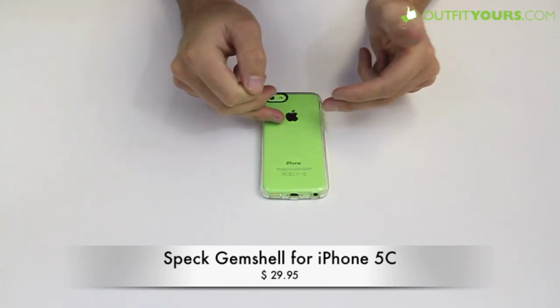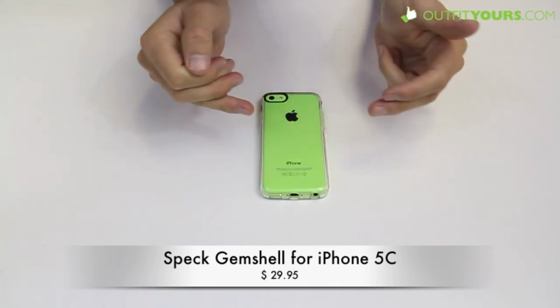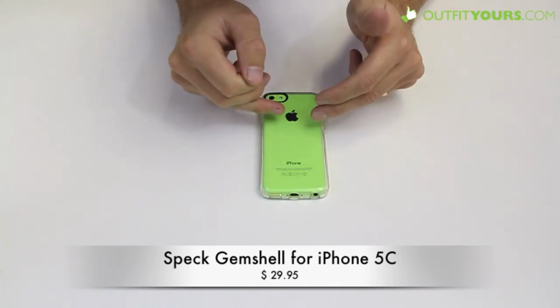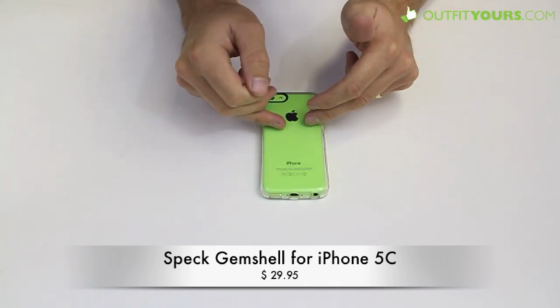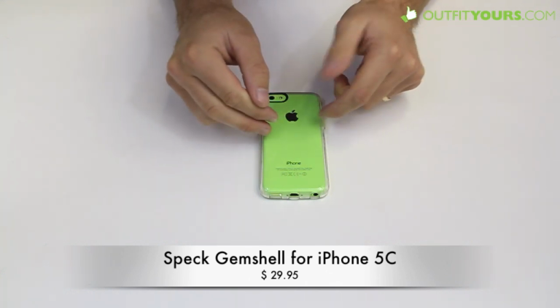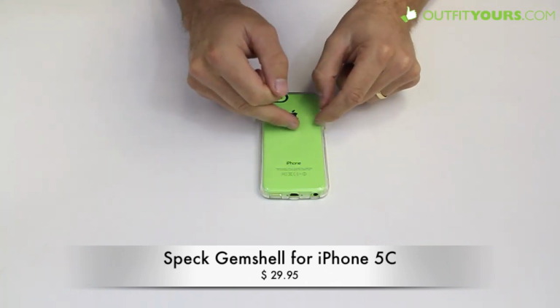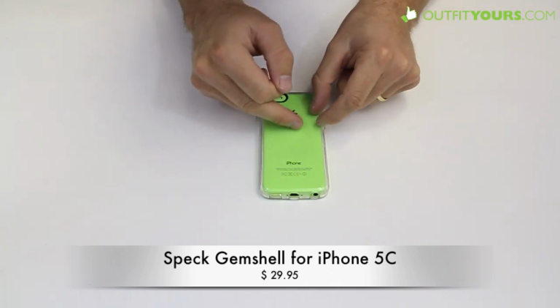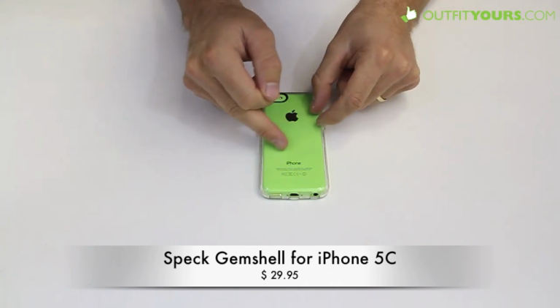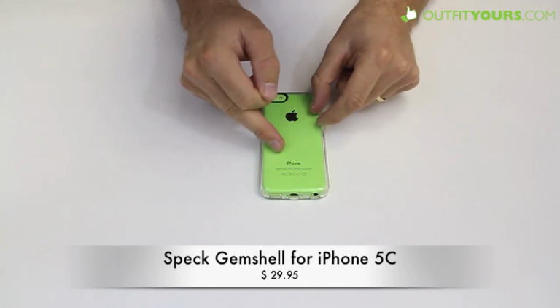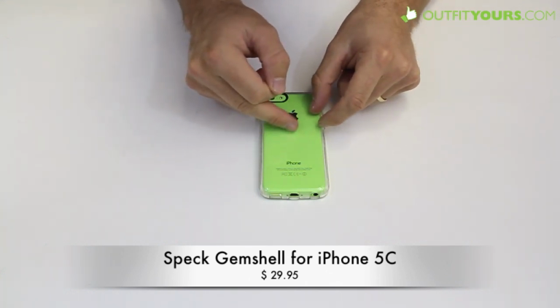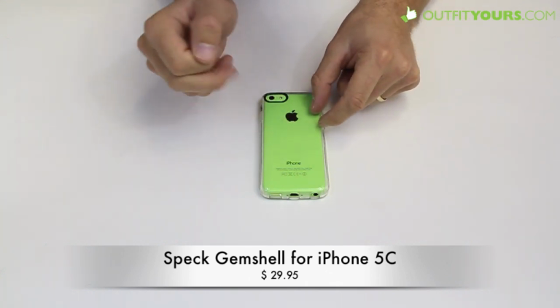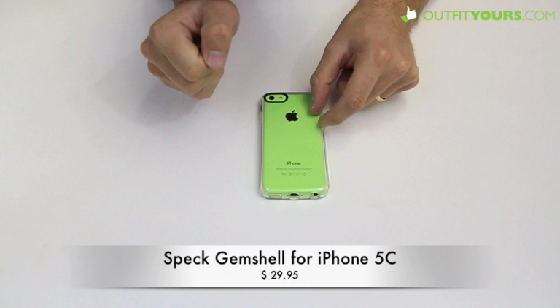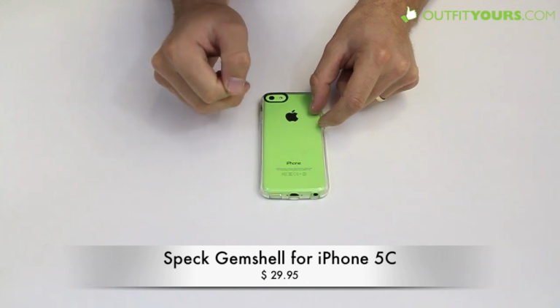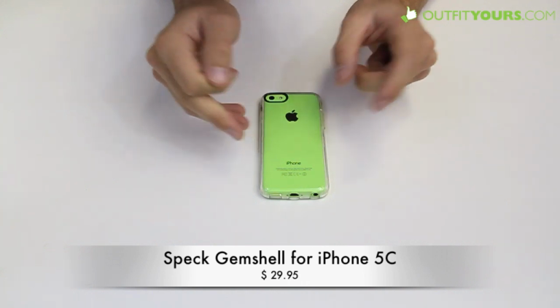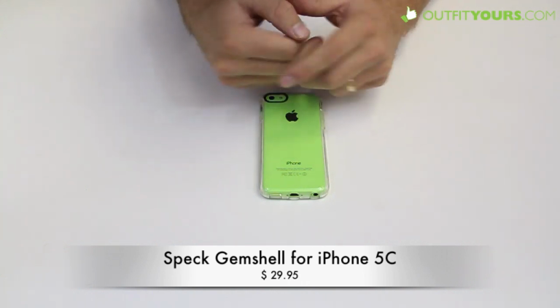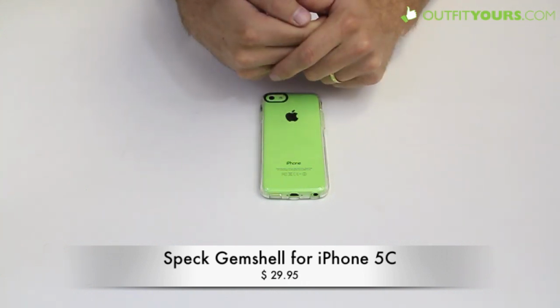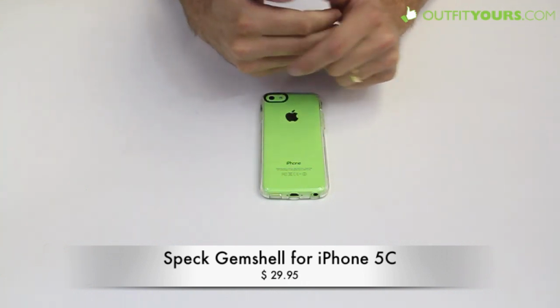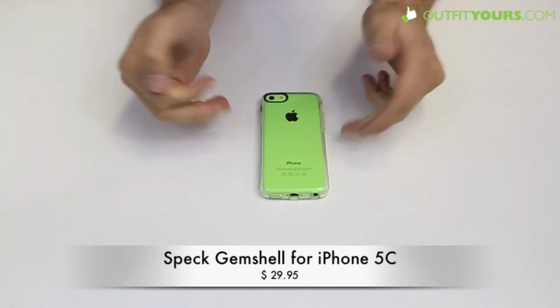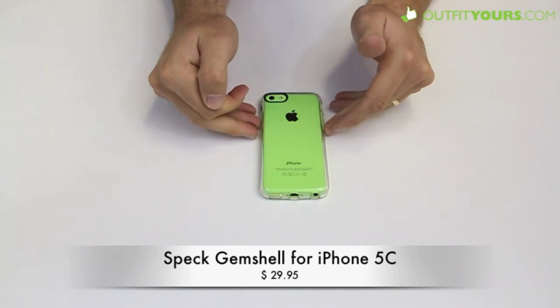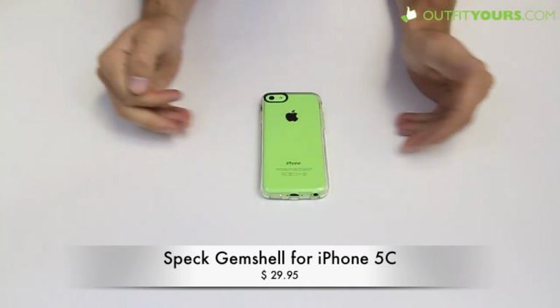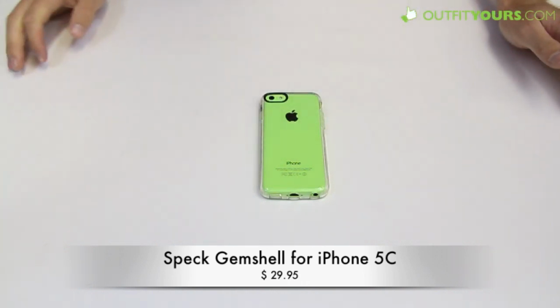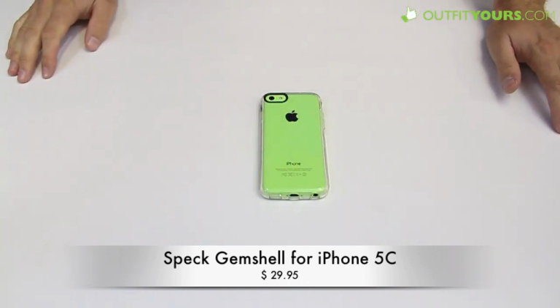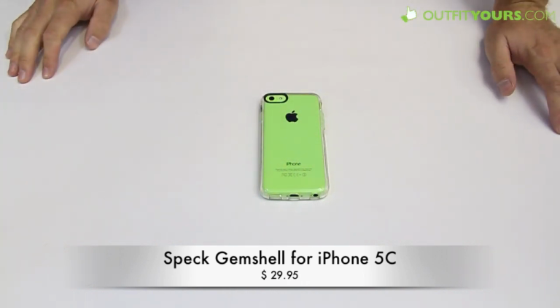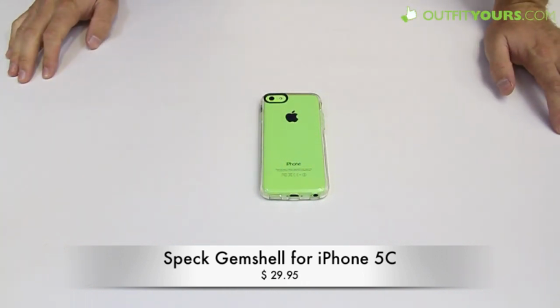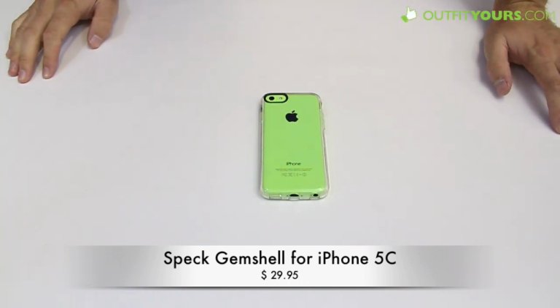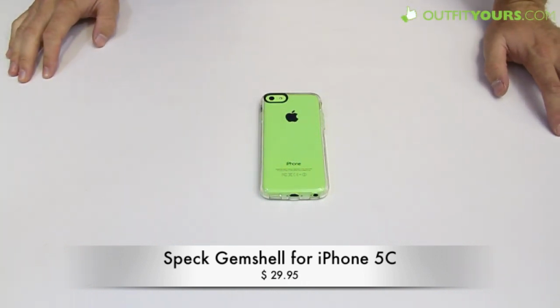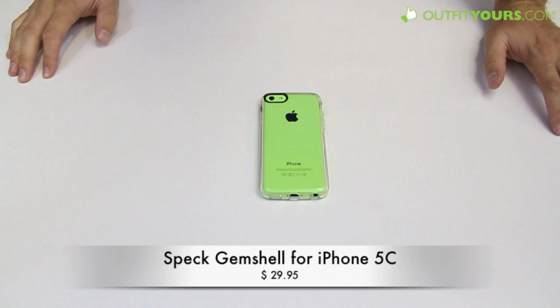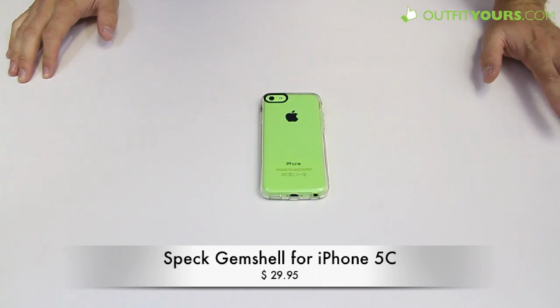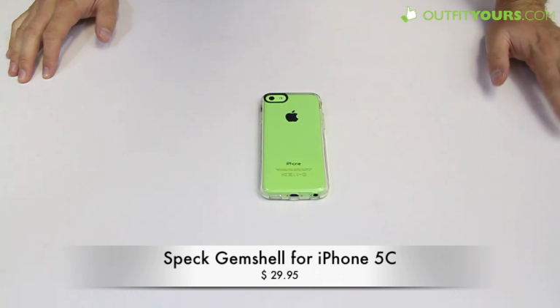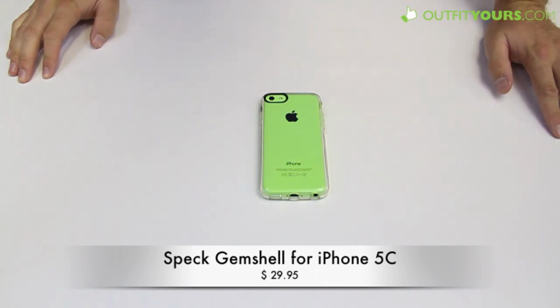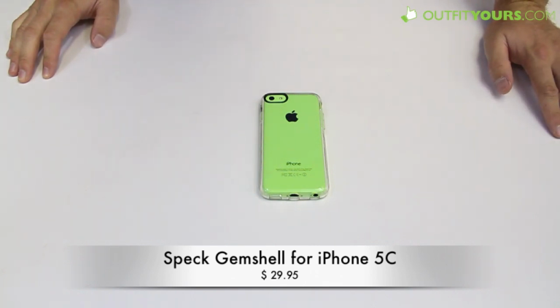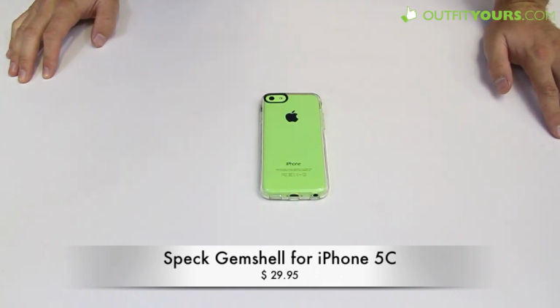We also carry lots of other brands — some with more of a matte finish, Belkin makes one, and there are a lot of different options. Hop into the Shop iPhone 5C category and you'll see the different options. But we really like the Gem Shell.